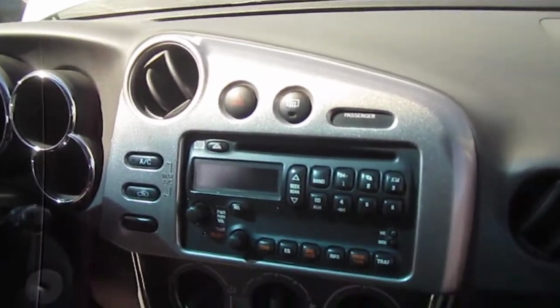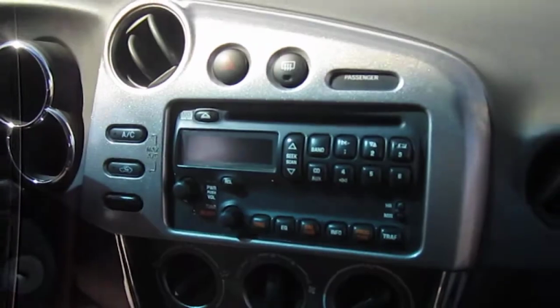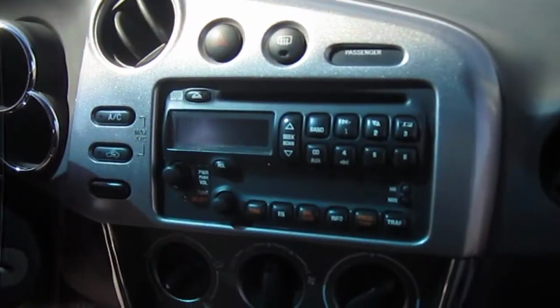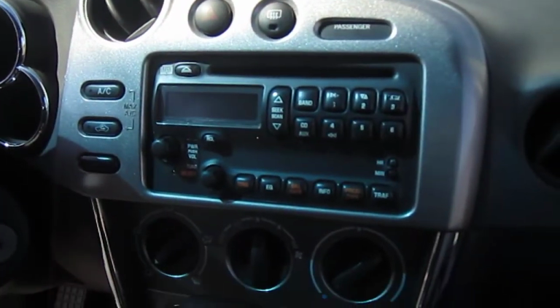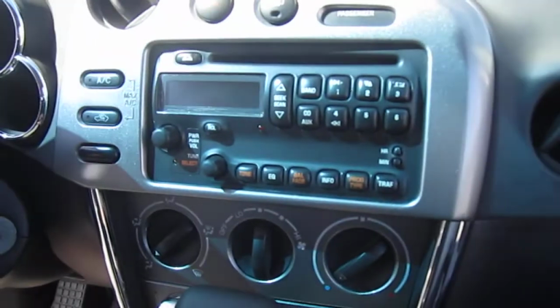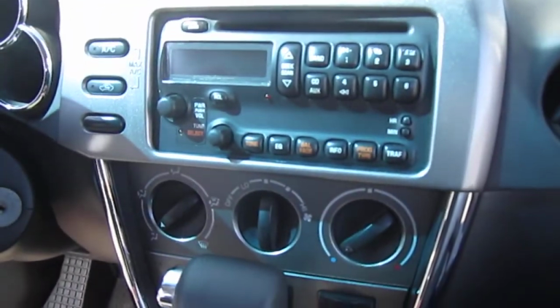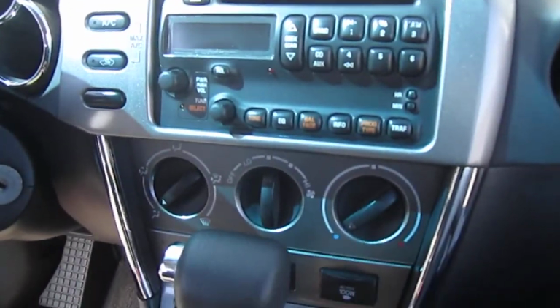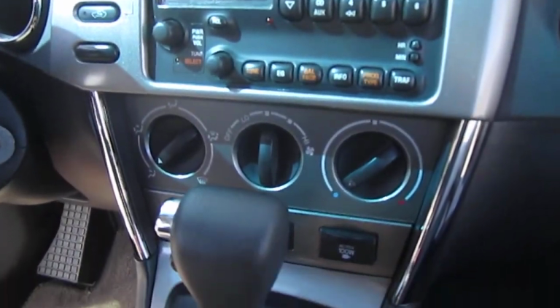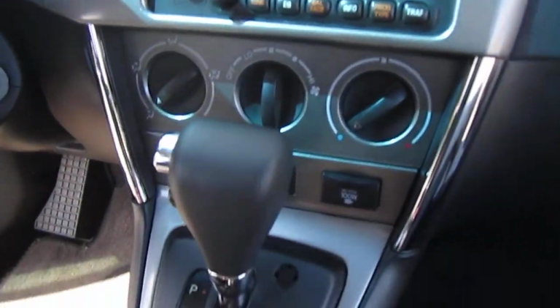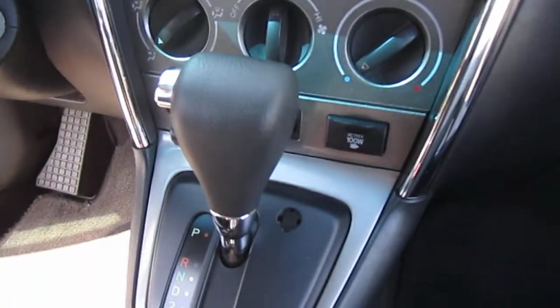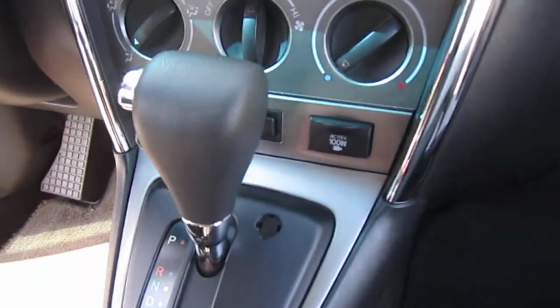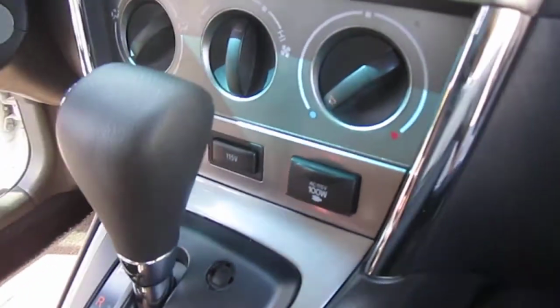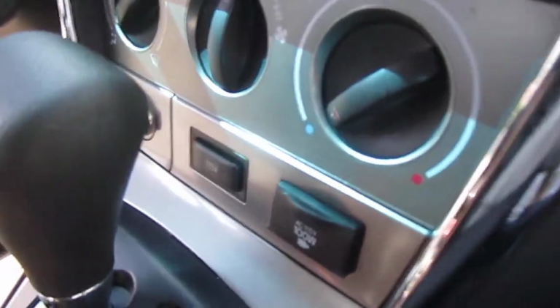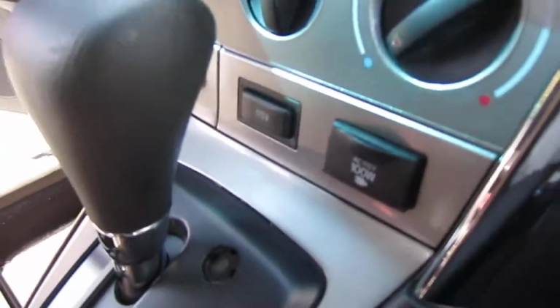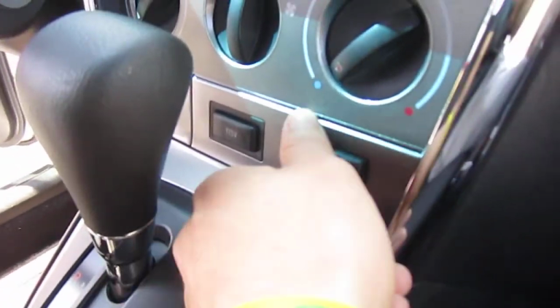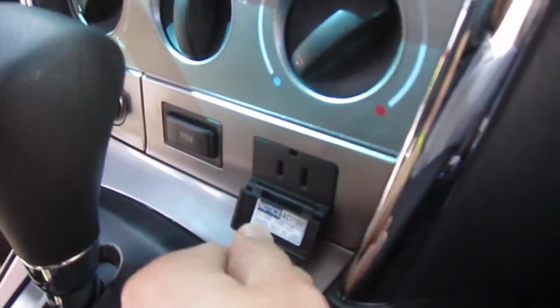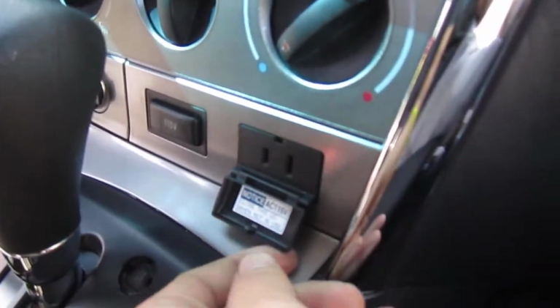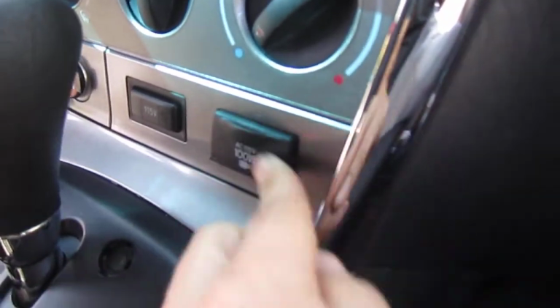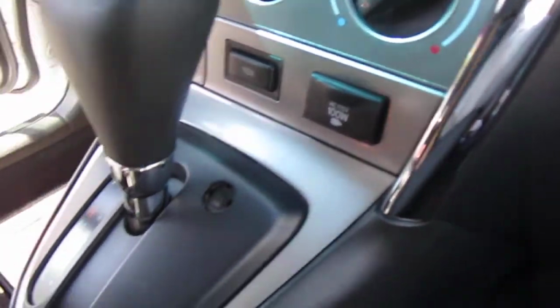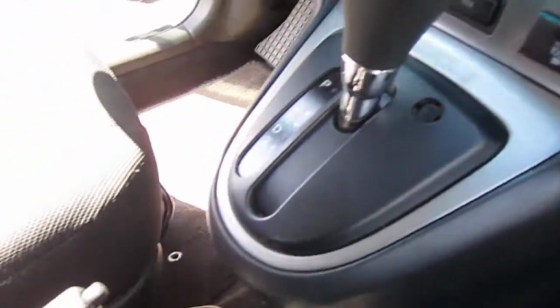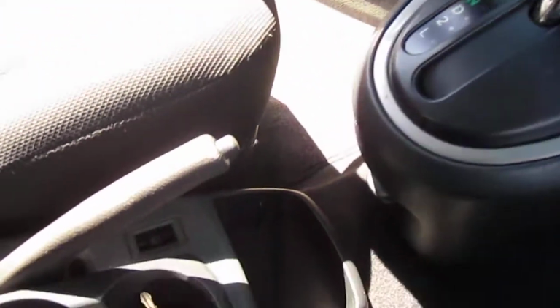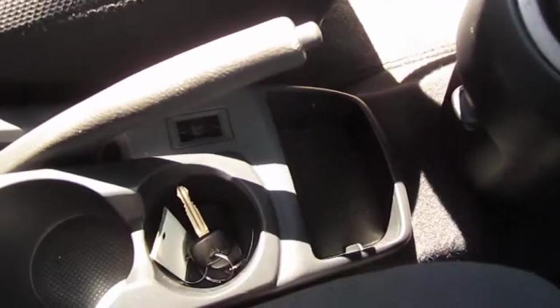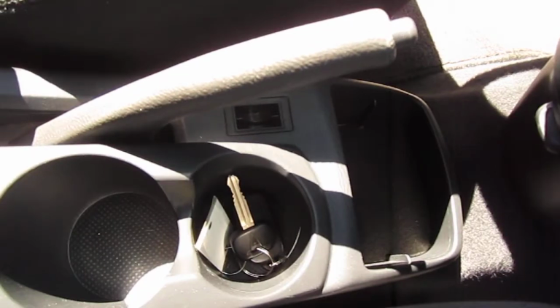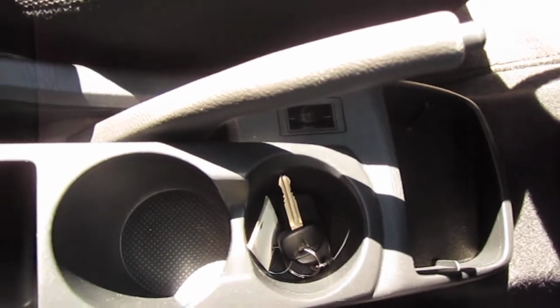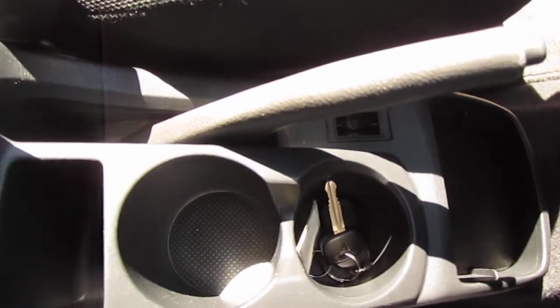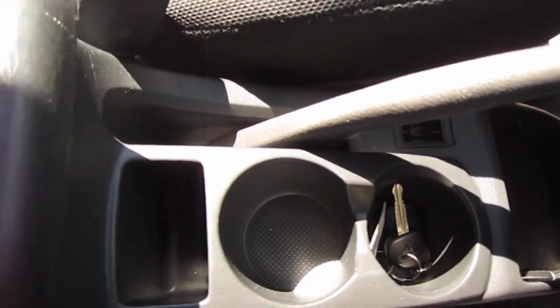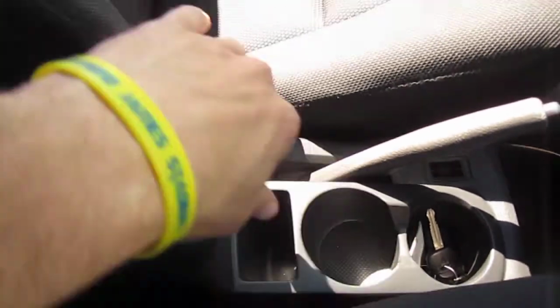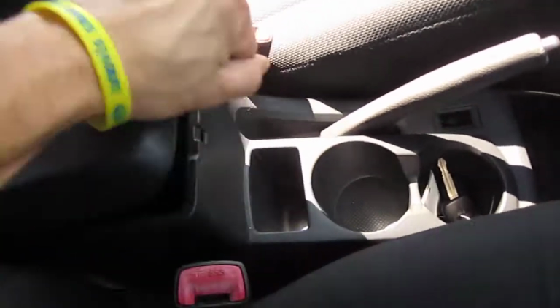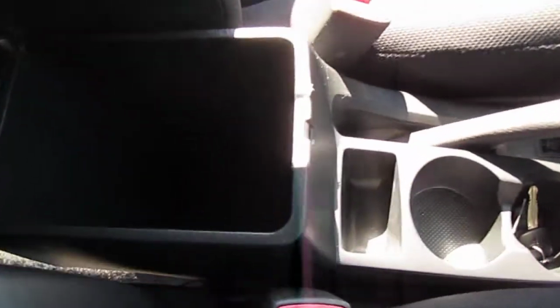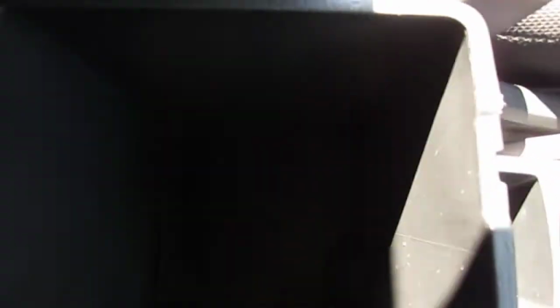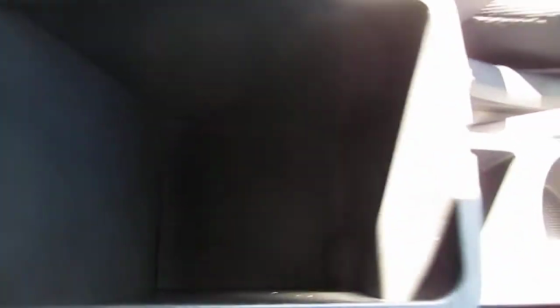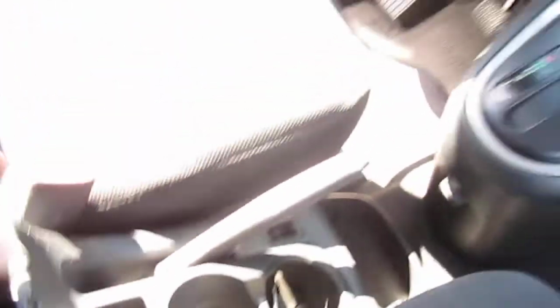Nice, clean original dash, as well as a CD player, AM-FM radio, ice-cold AC, a plug-in port for 100 or 115-volt plug, dual cup holders, keyless entry, and center console armrest storage.